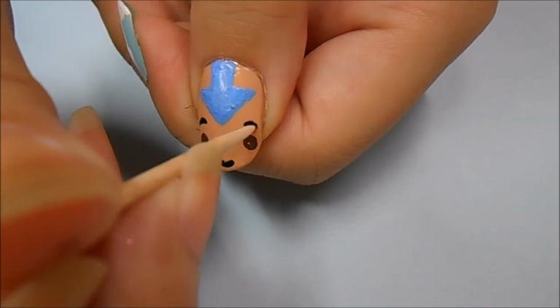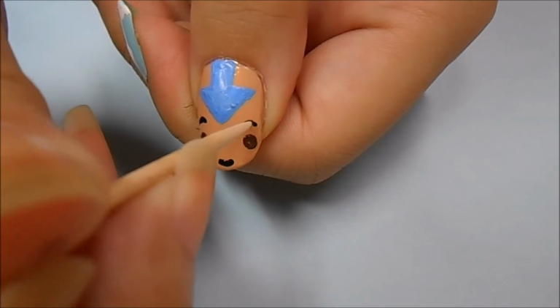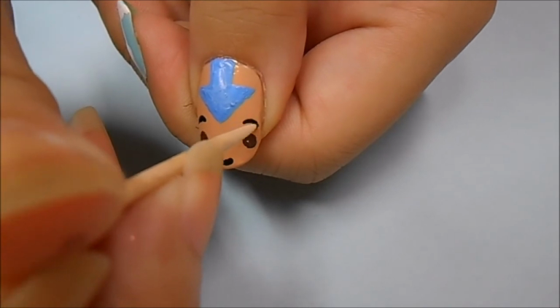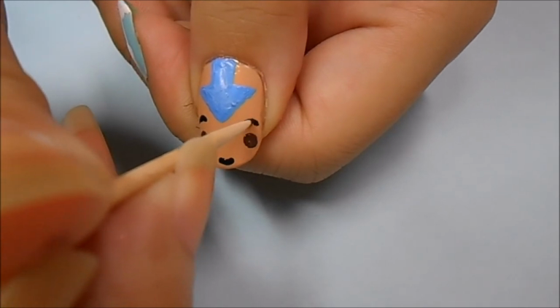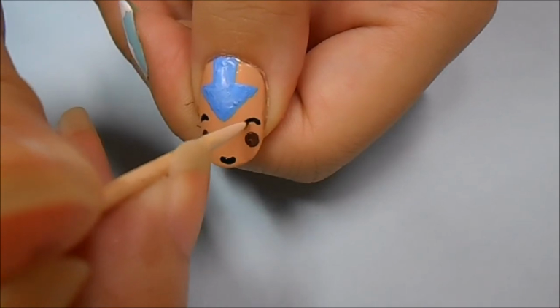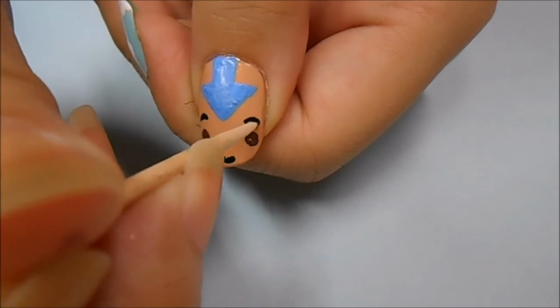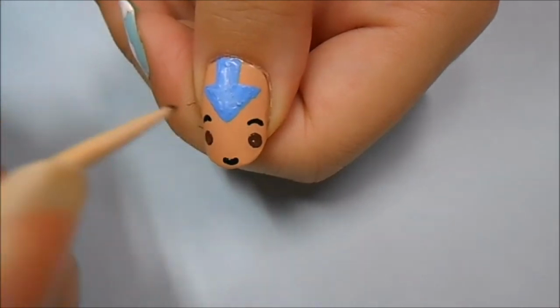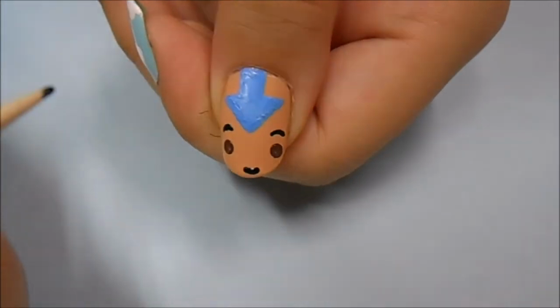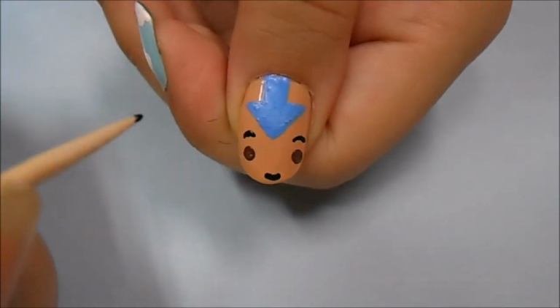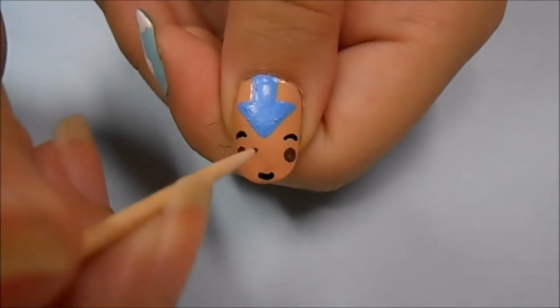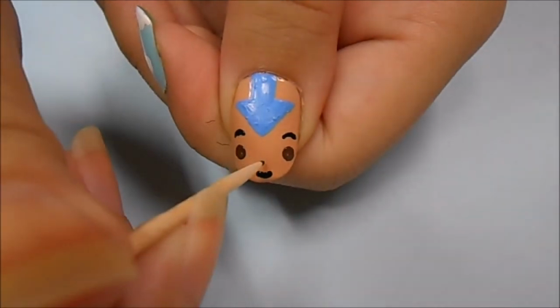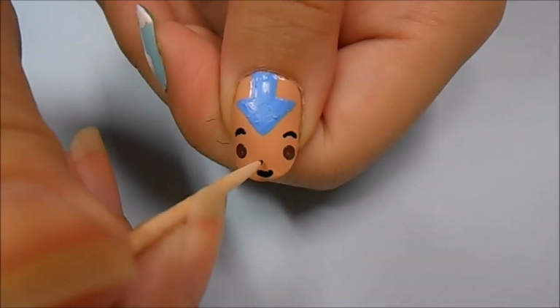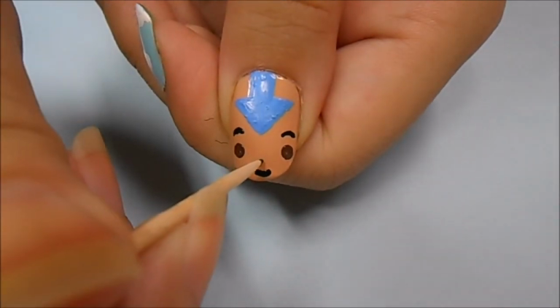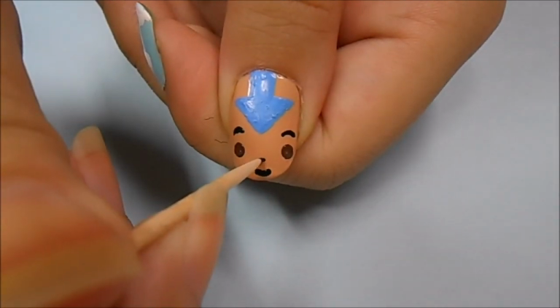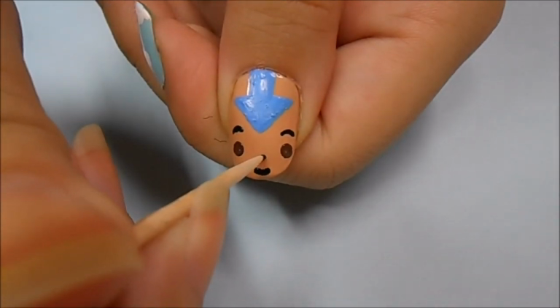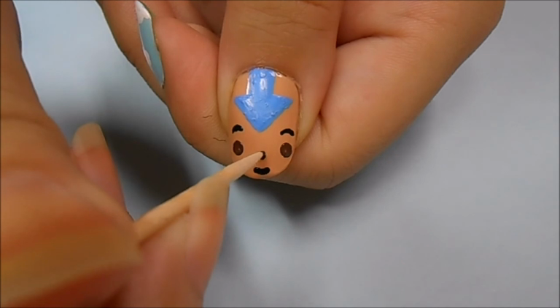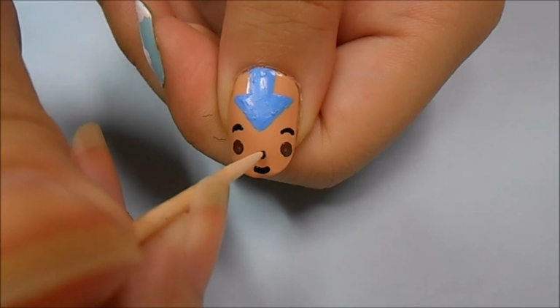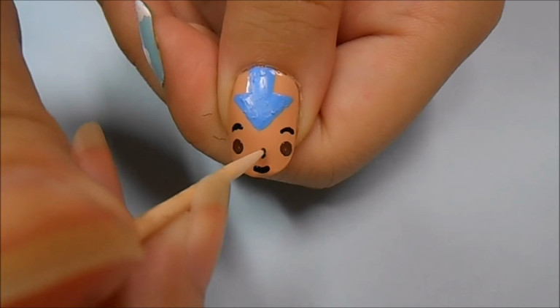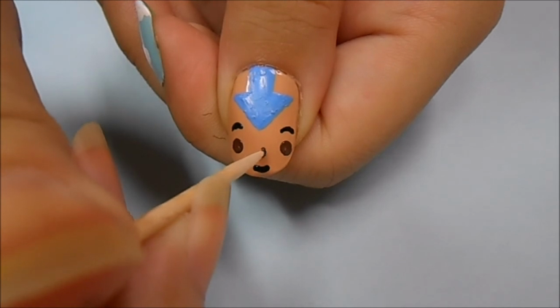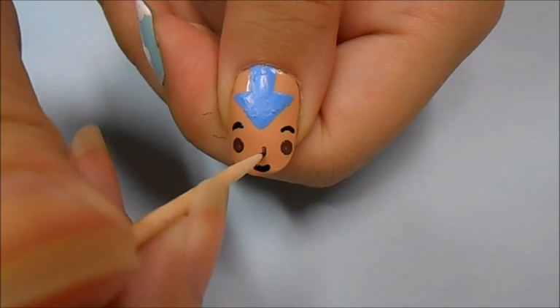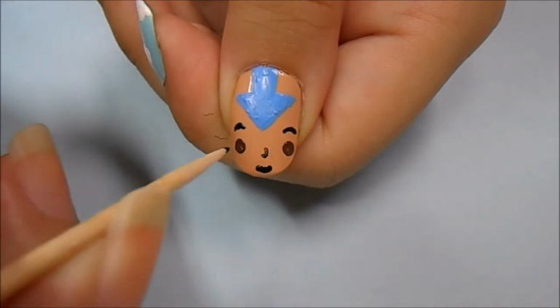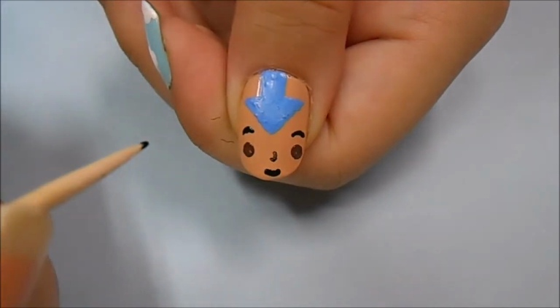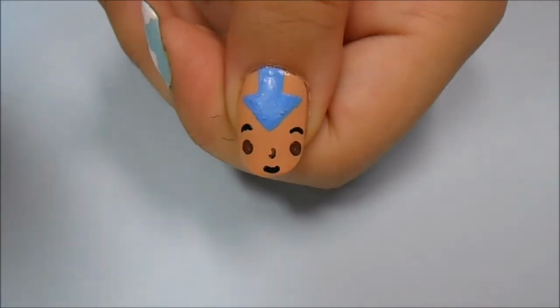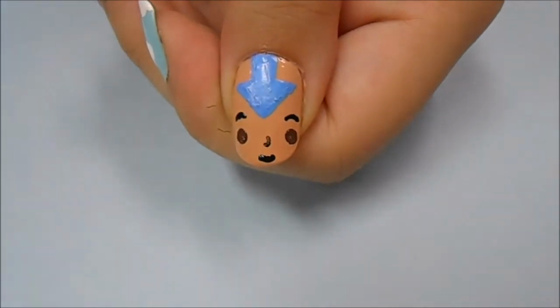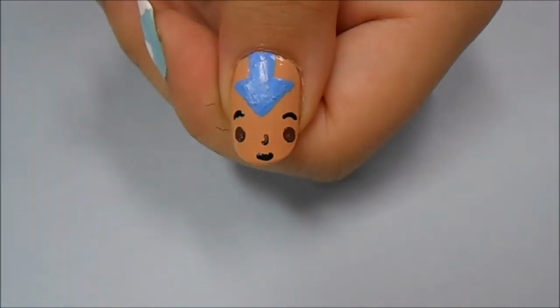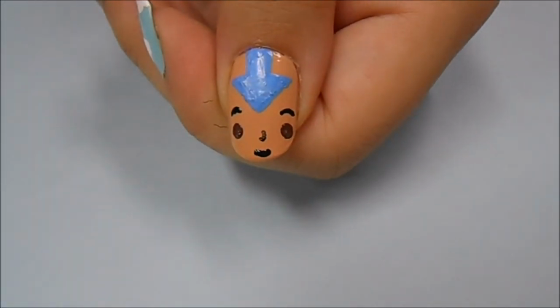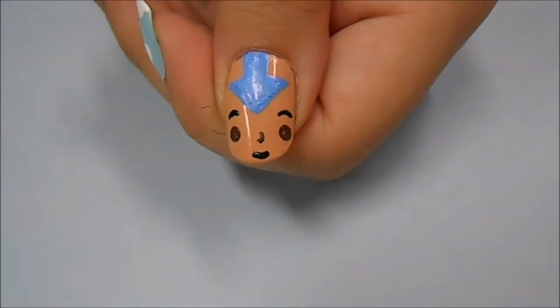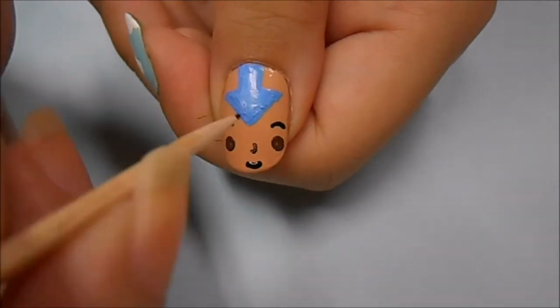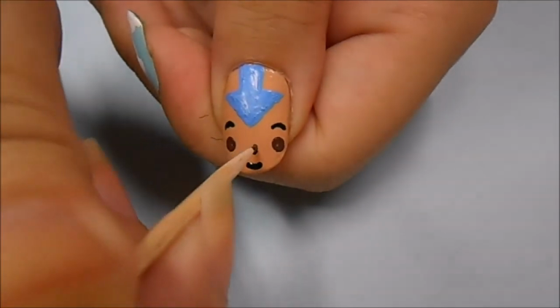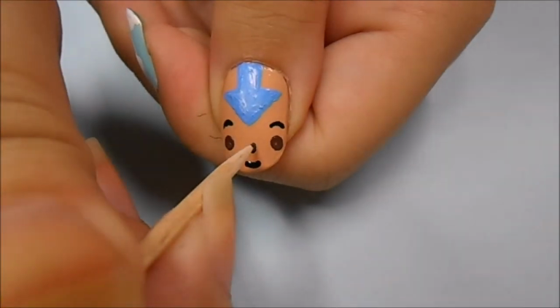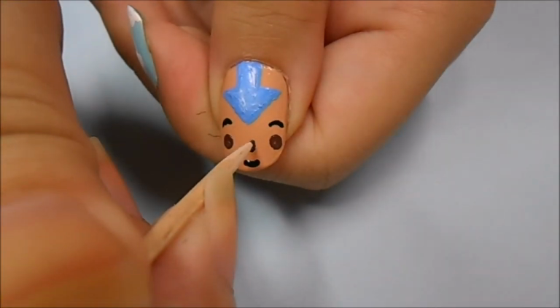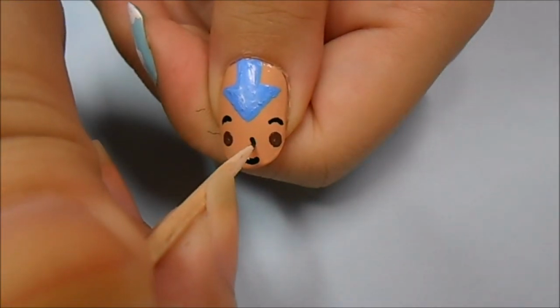Remember, eyebrows are not twins, they're sisters. So even if they're not perfect, that's okay. Then you want to make a curved nose. When you're done, don't forget to use a top coat on all of your nails.